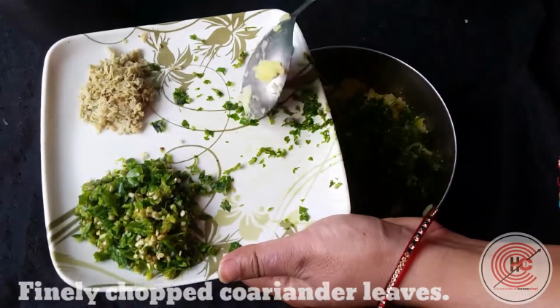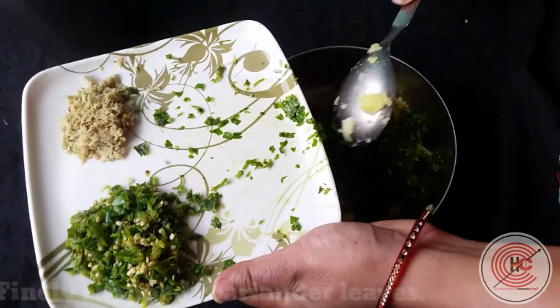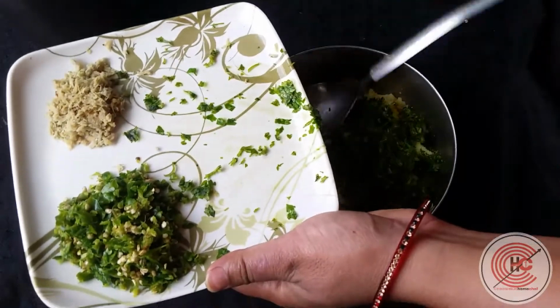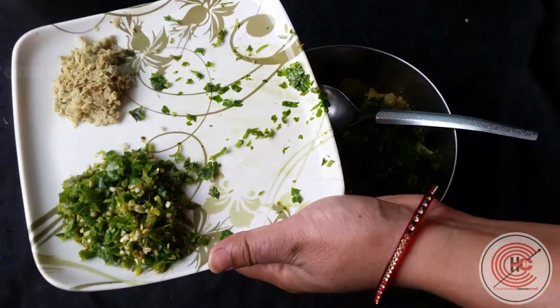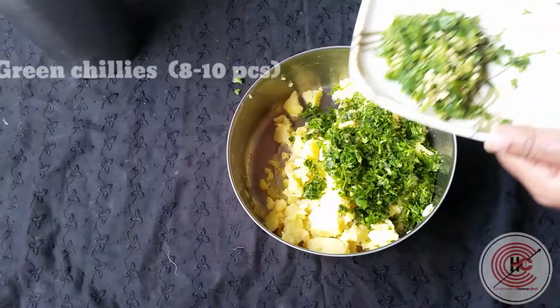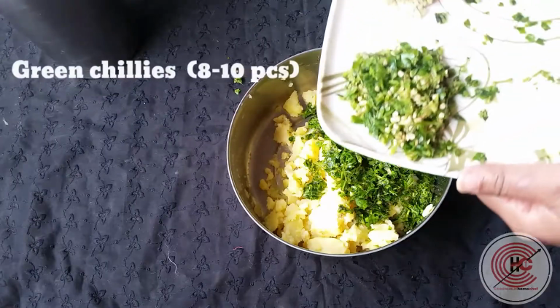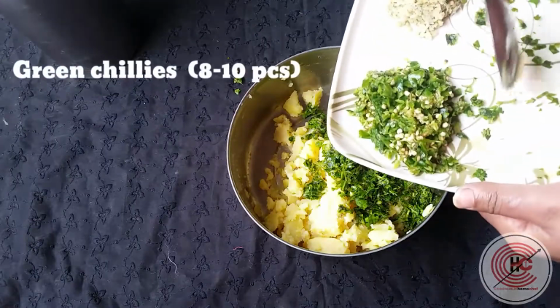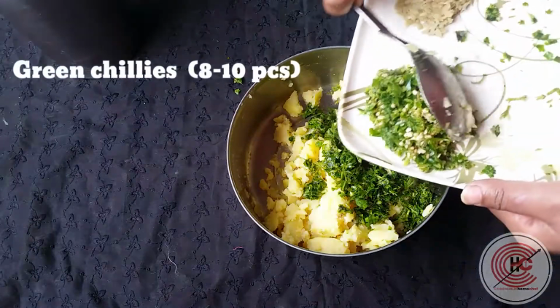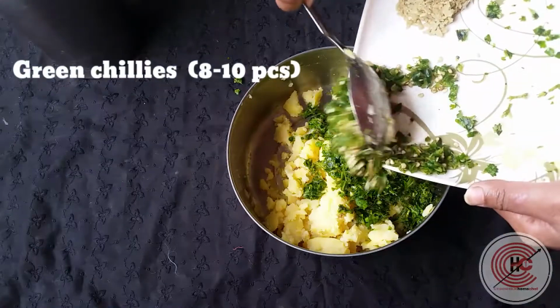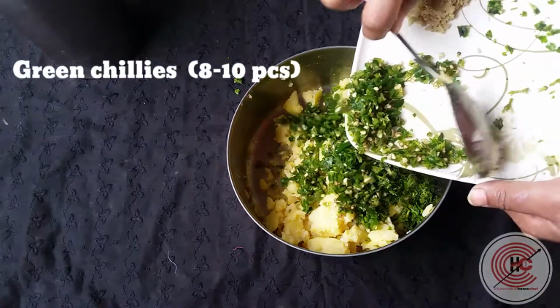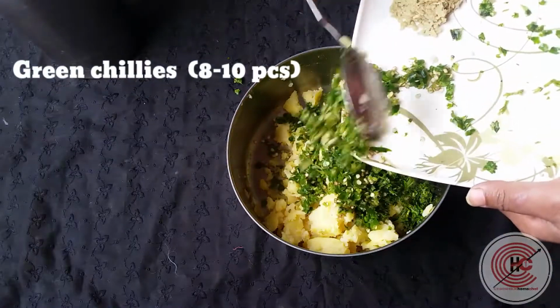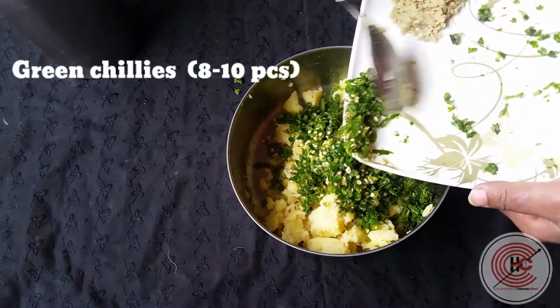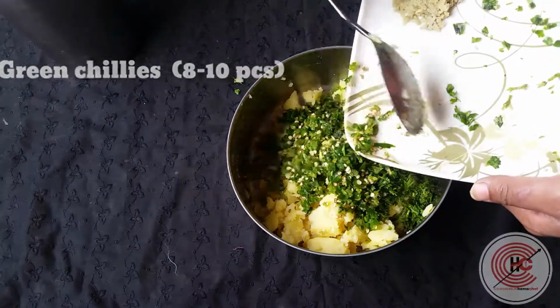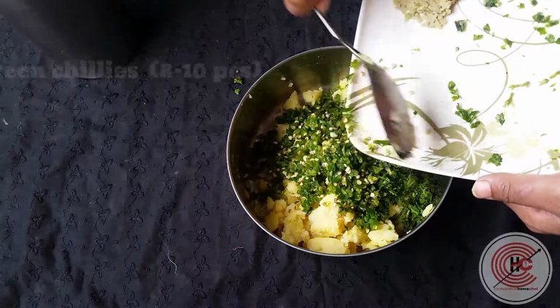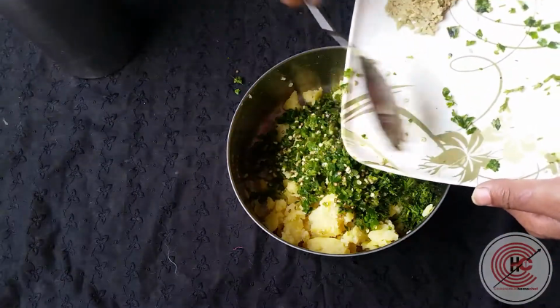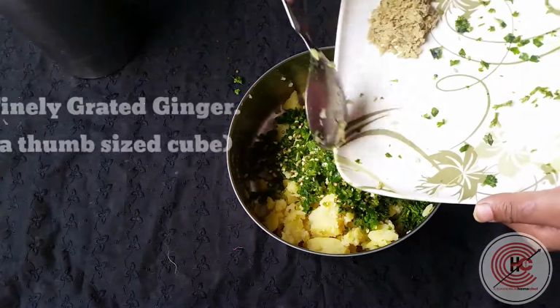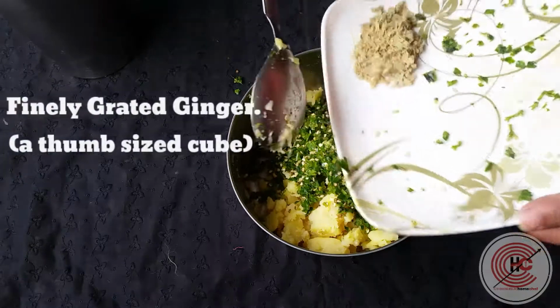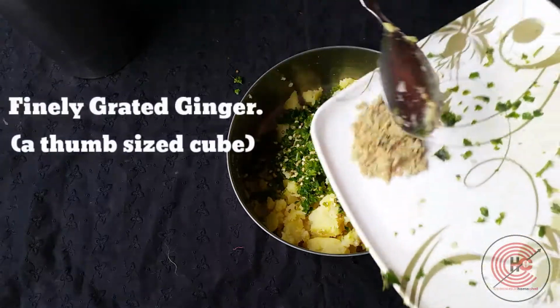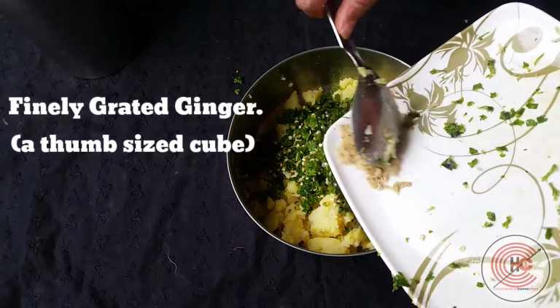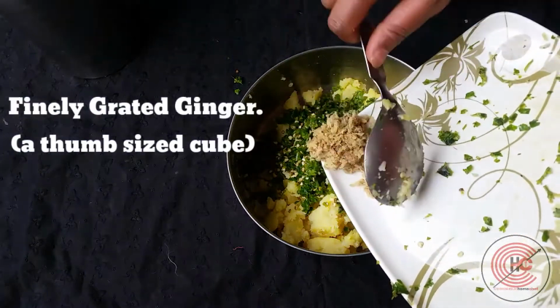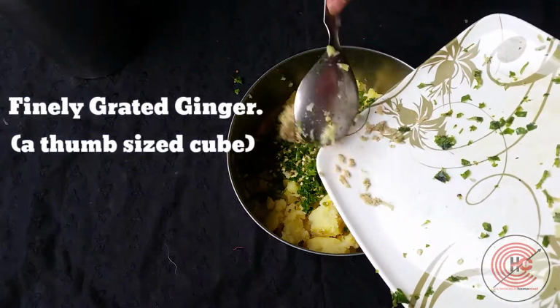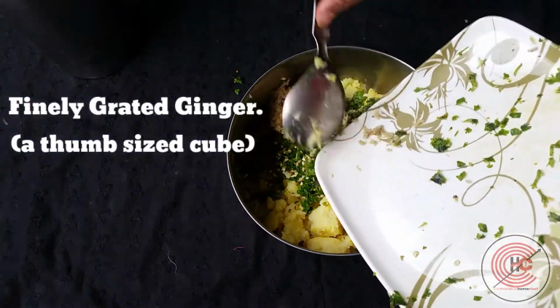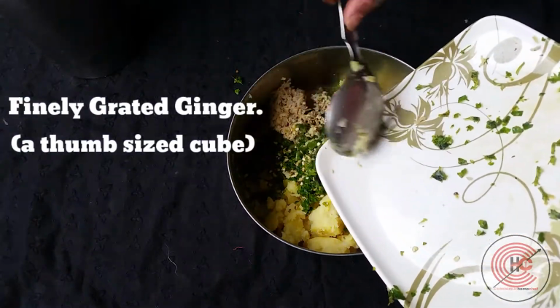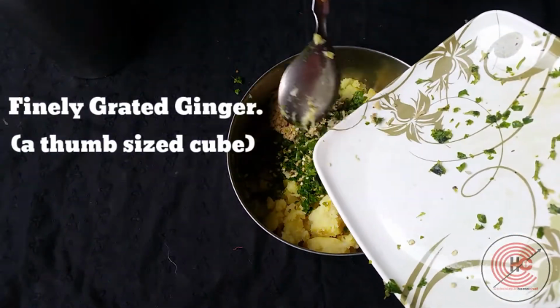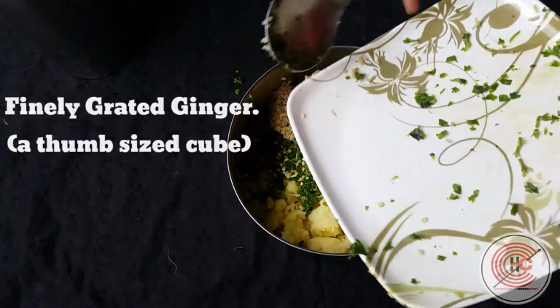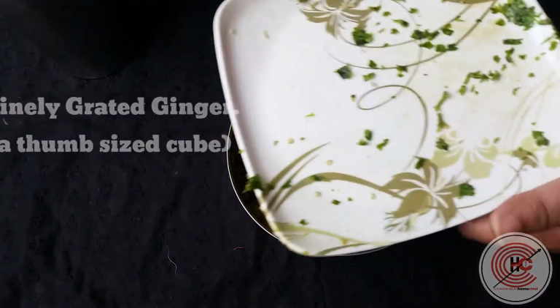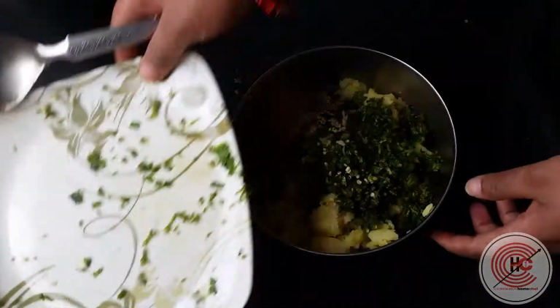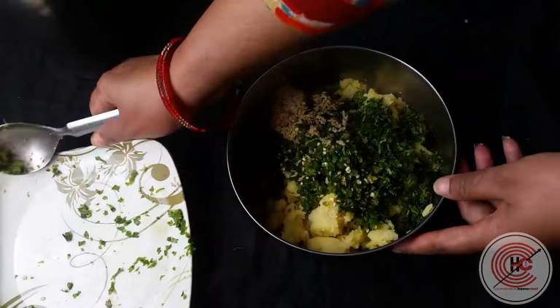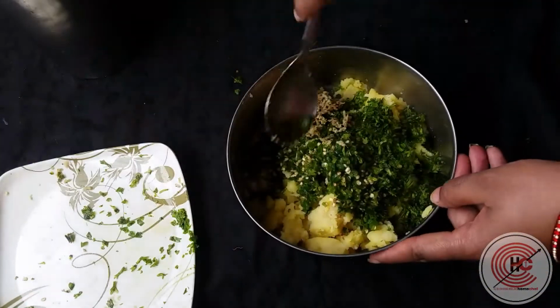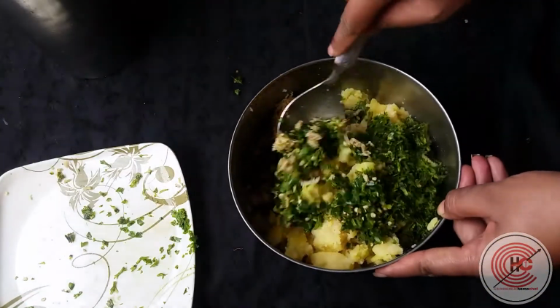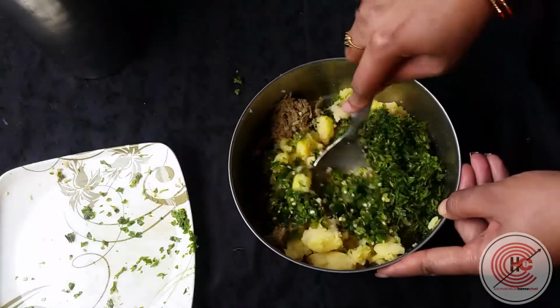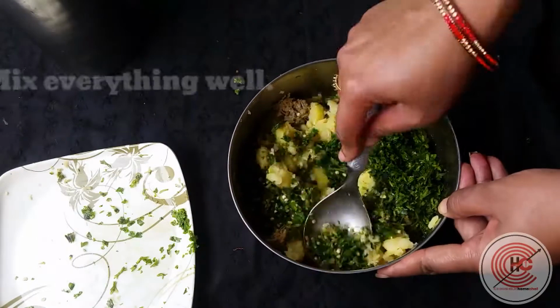Now we'll be adding finely chopped coriander leaves, finely chopped green chilies, and some grated ginger. We'll give it a quick mix.